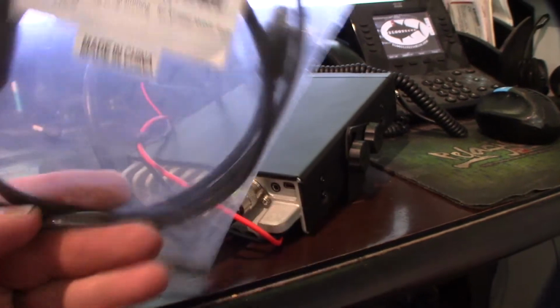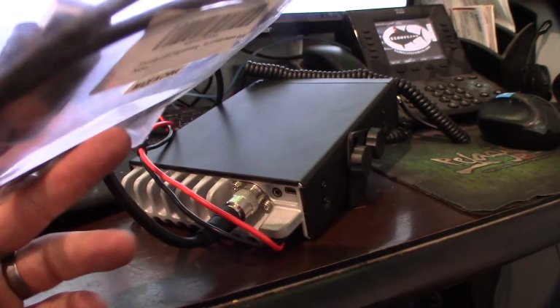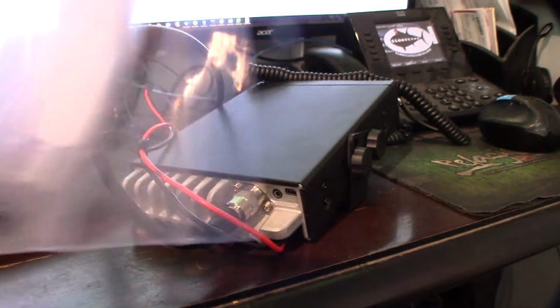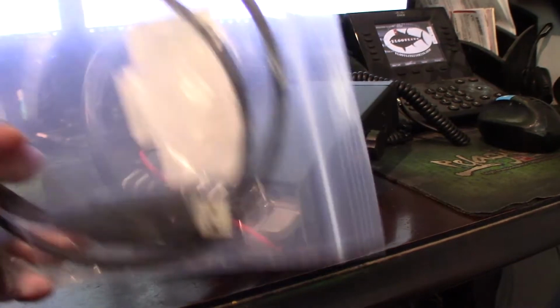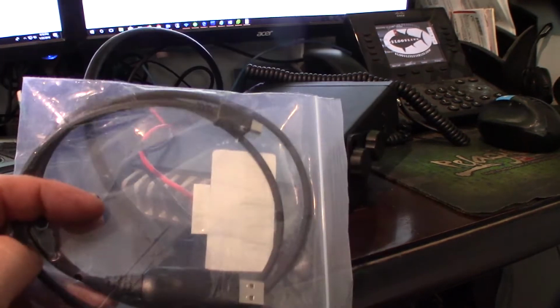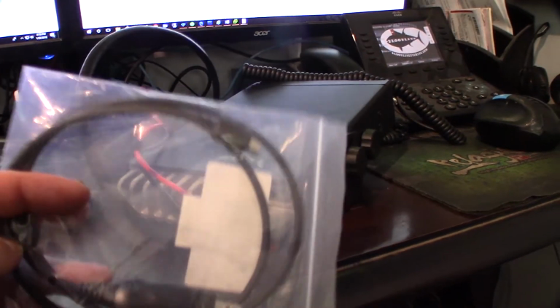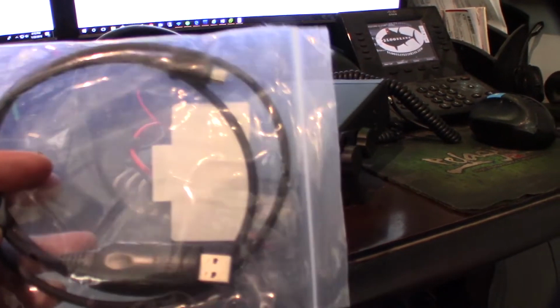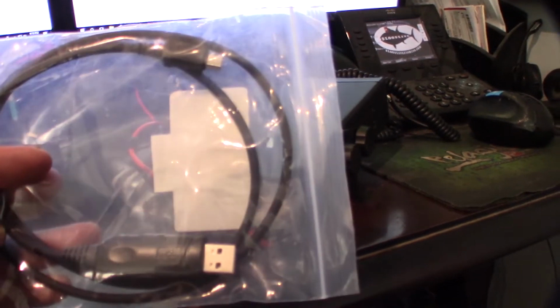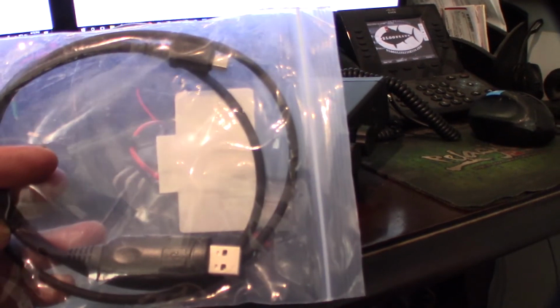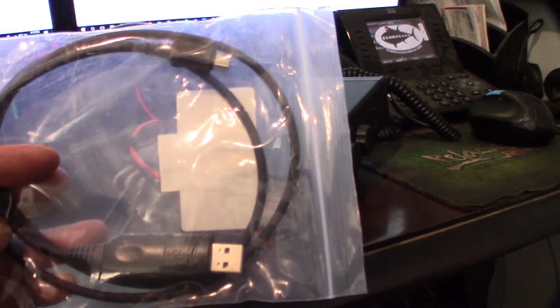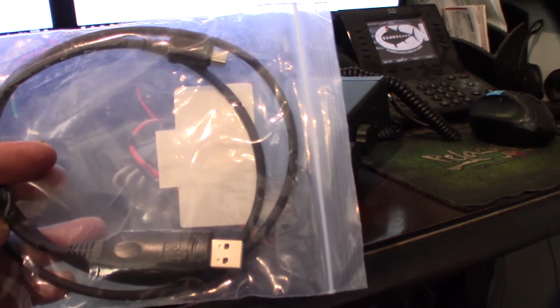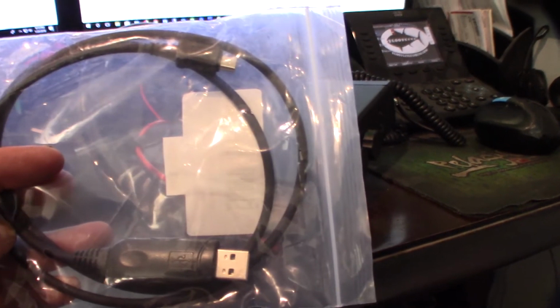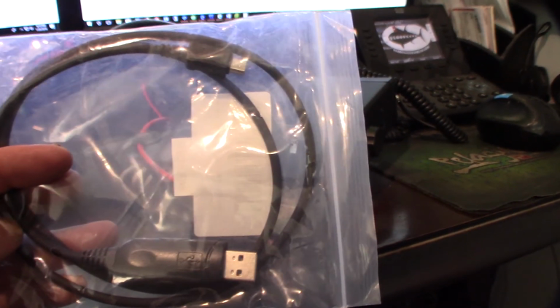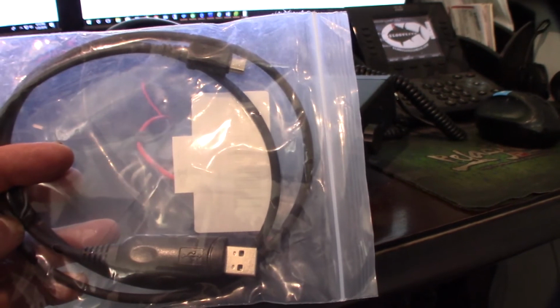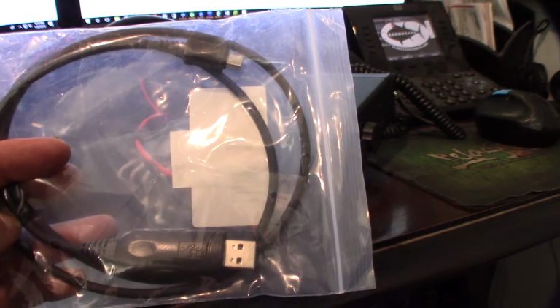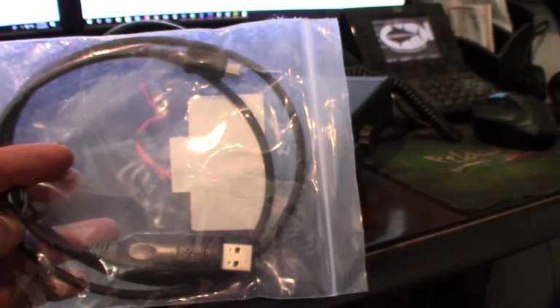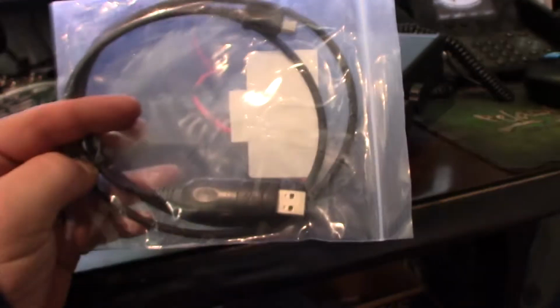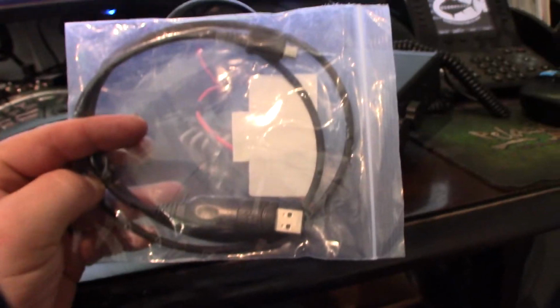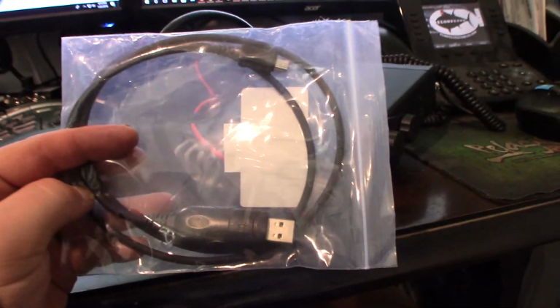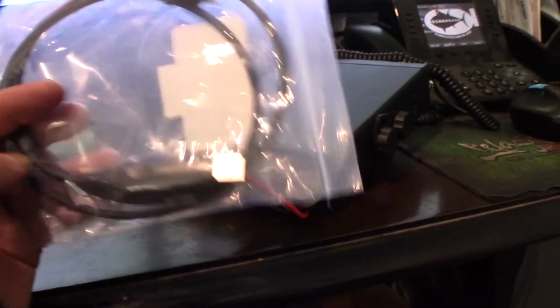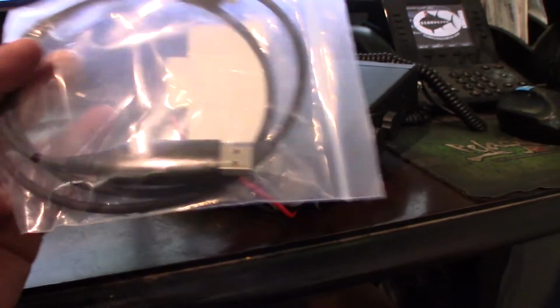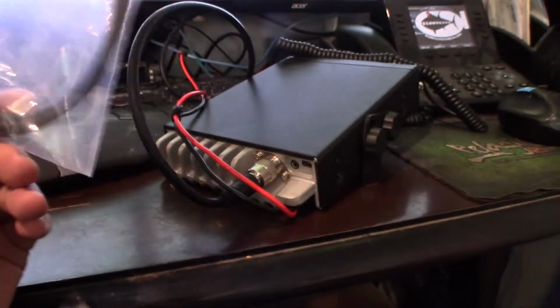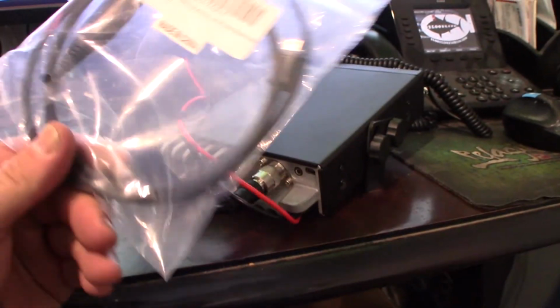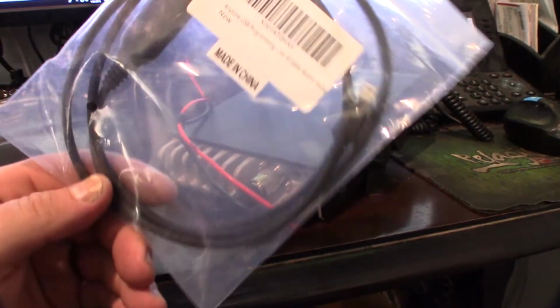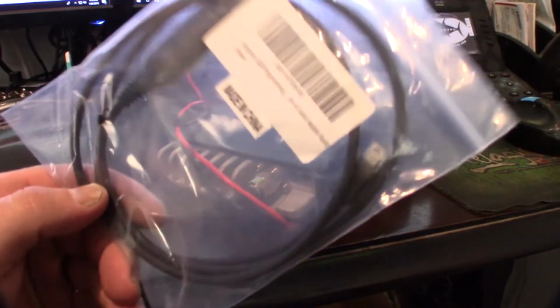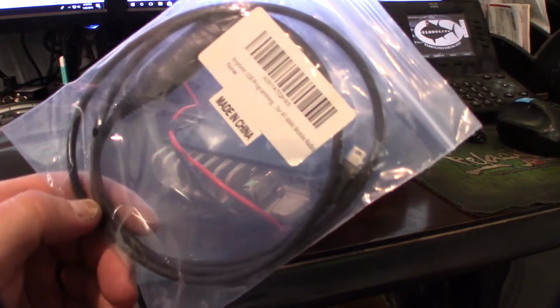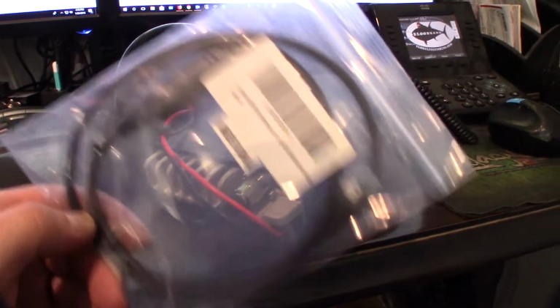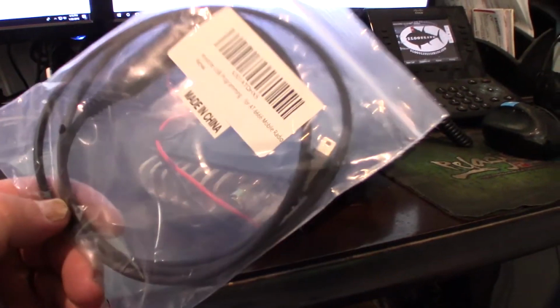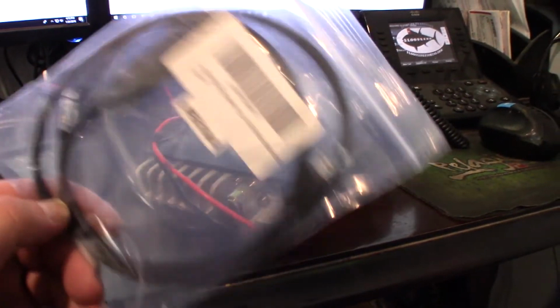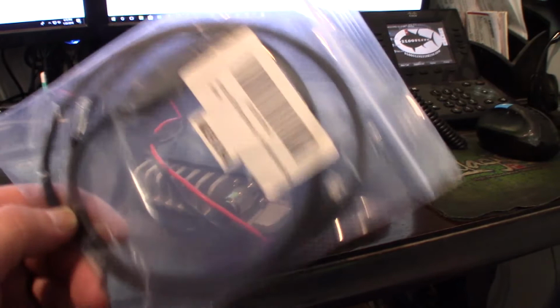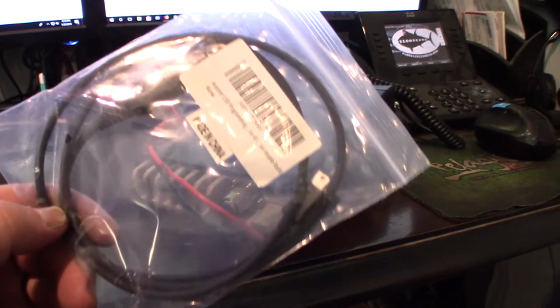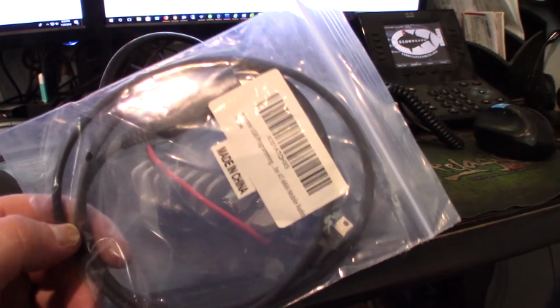I want to fire this up, use the software and see what I can do. I've never programmed this device yet, so I guess we'll see what's up. There's not a lot of documentation about this cable and how to program this thing — the instructions are really vague.